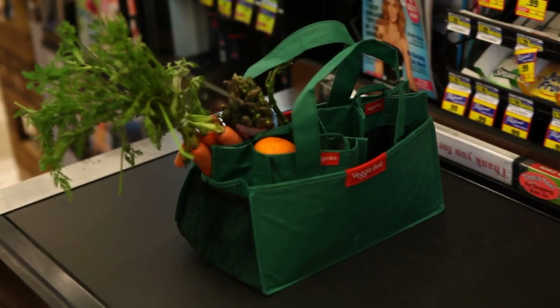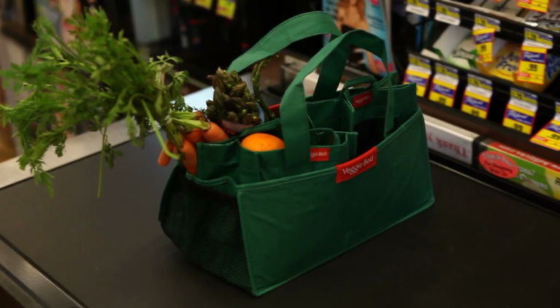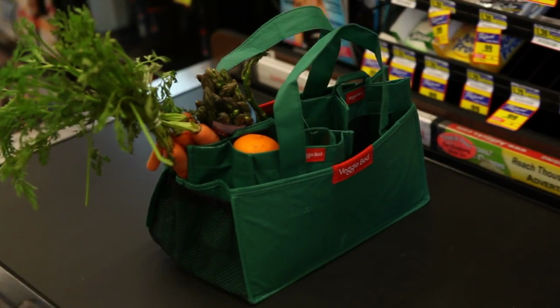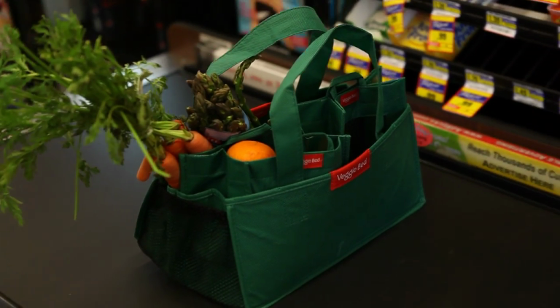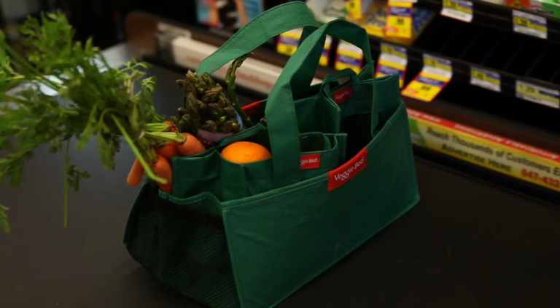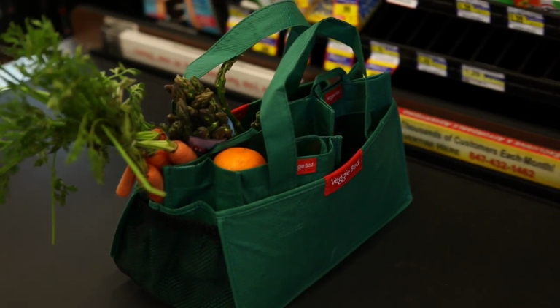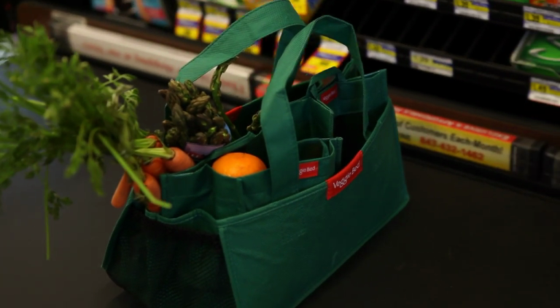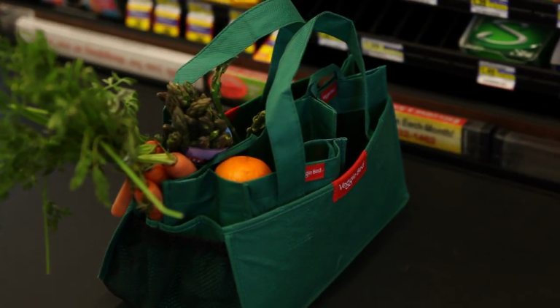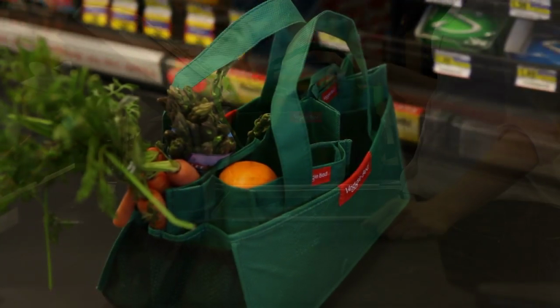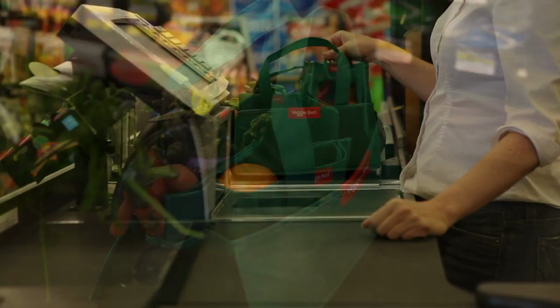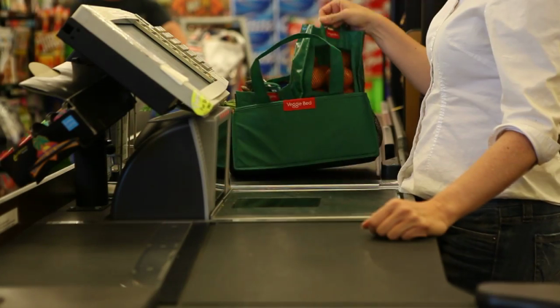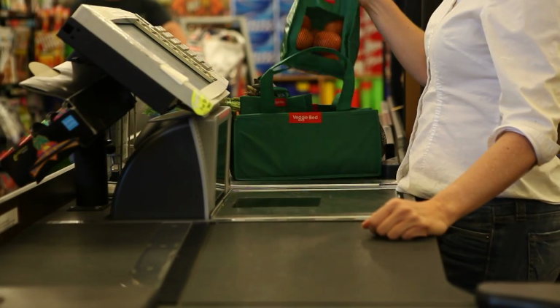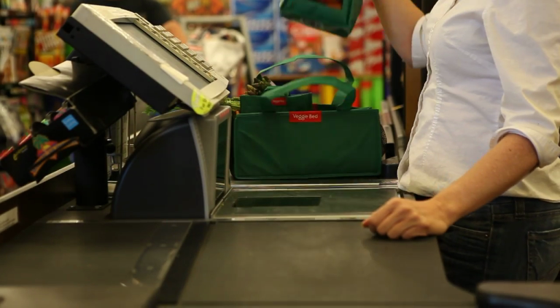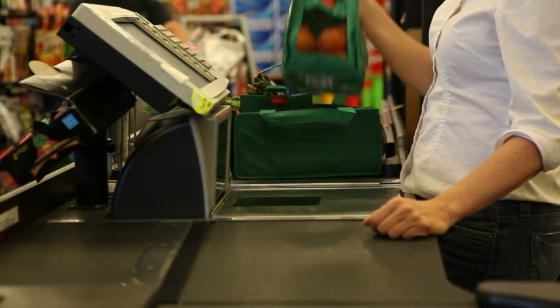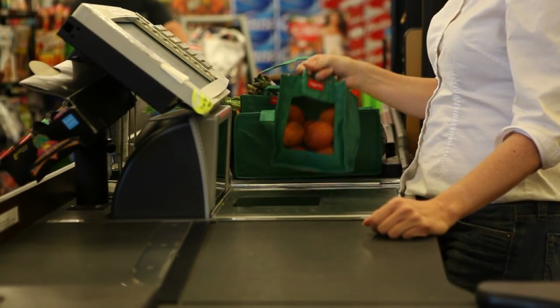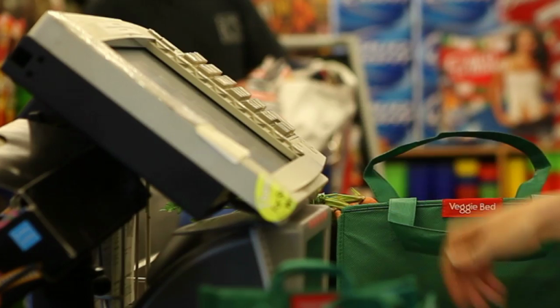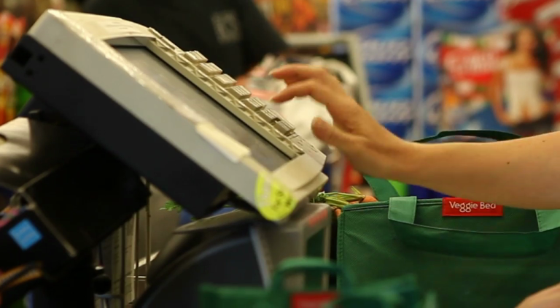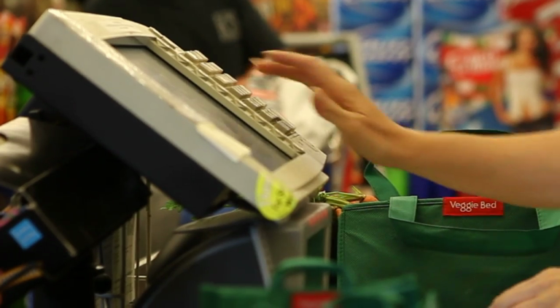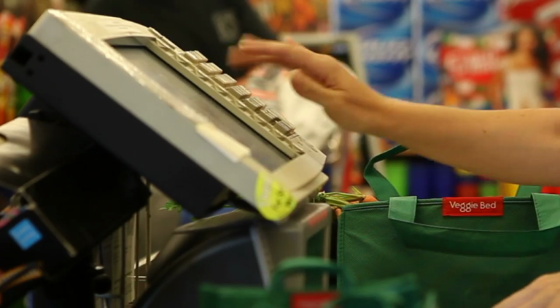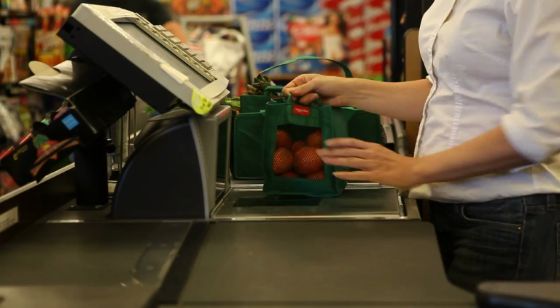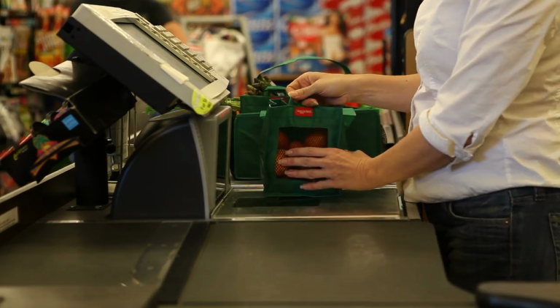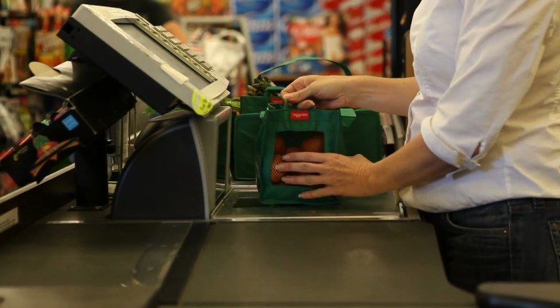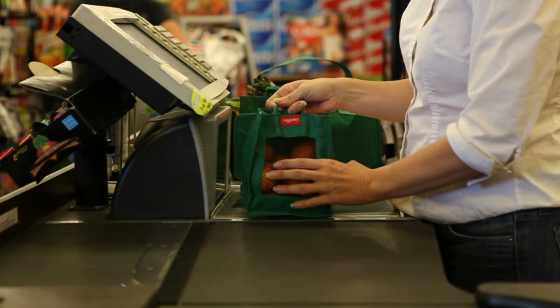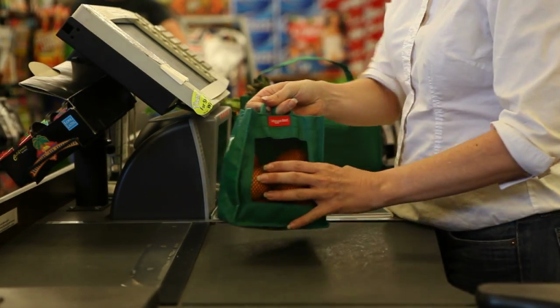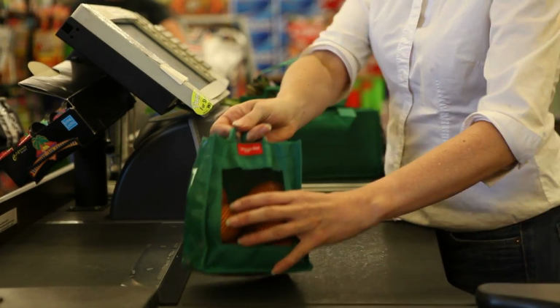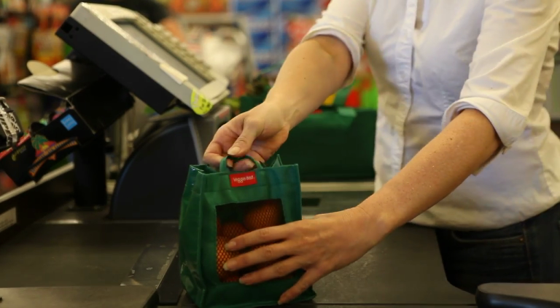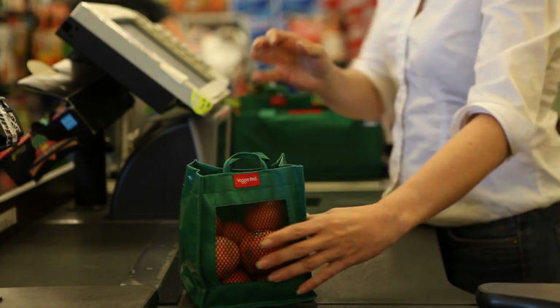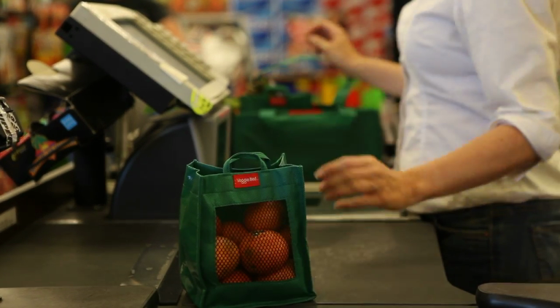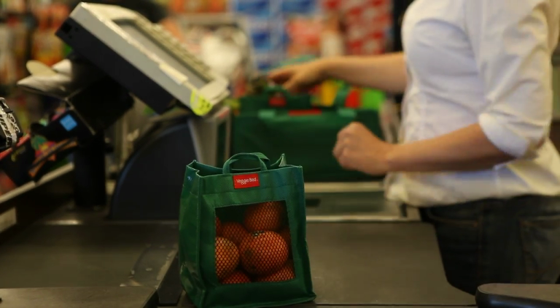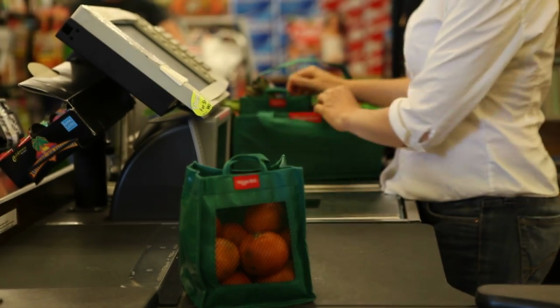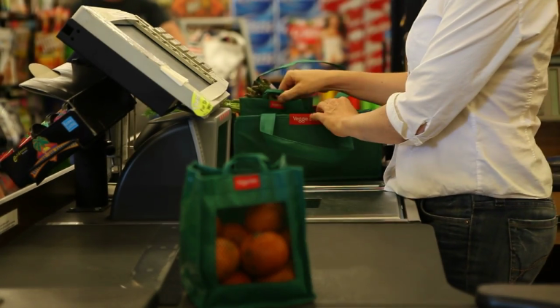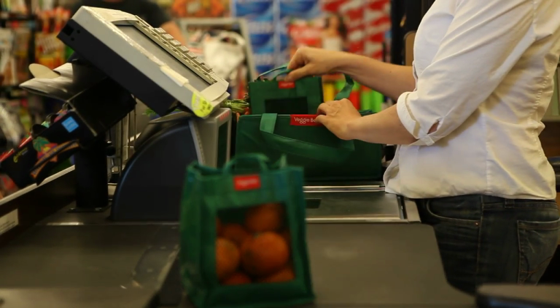VeggieBed's patent-pending barcode method clears the scale with a simple scan, making checkout fast and easy. No additional keystrokes necessary.